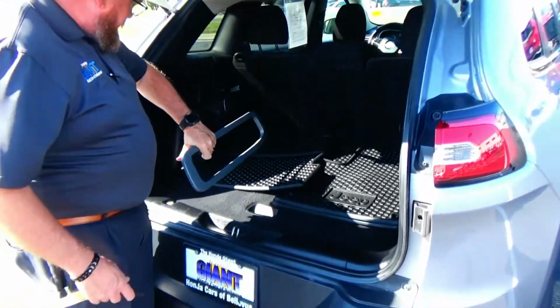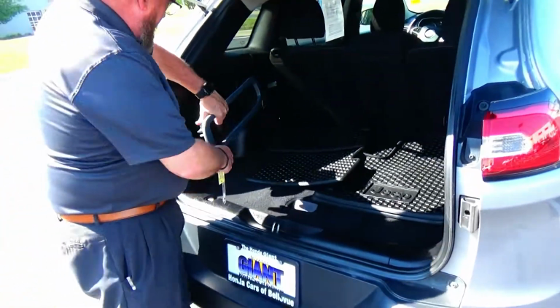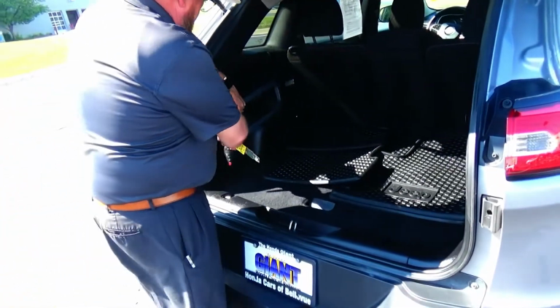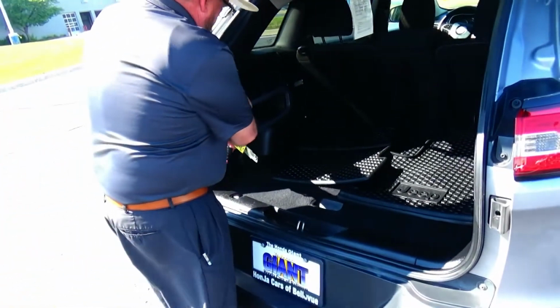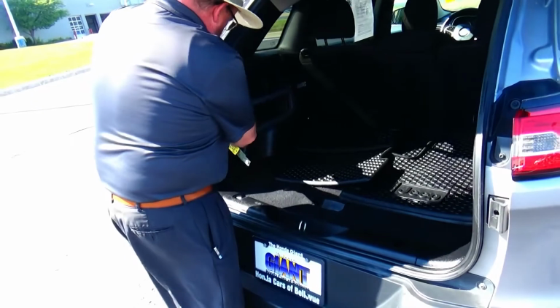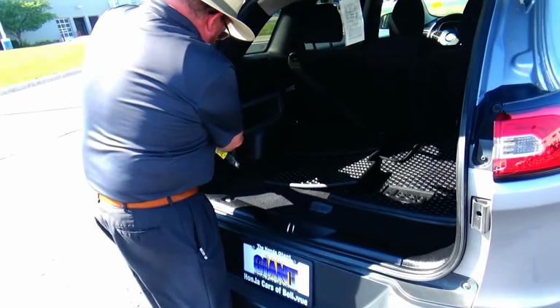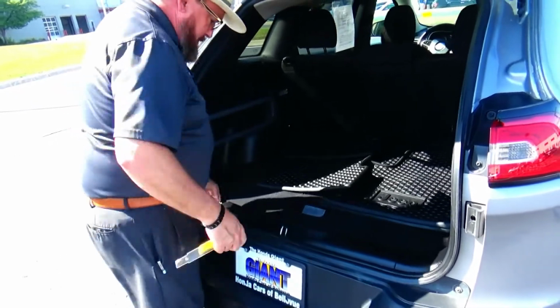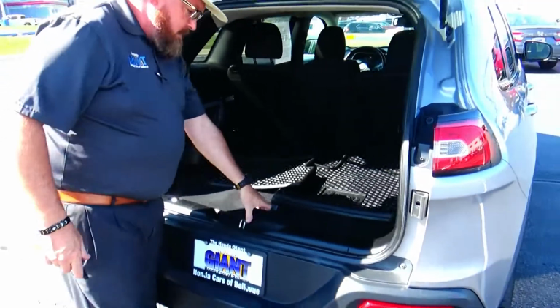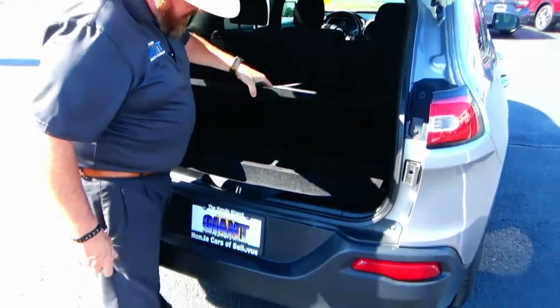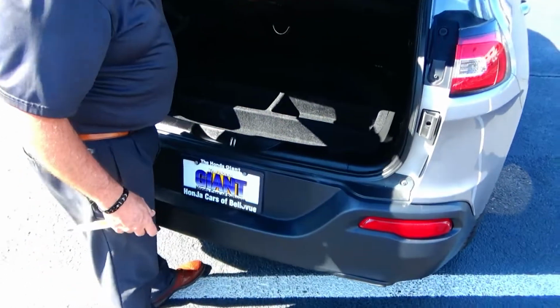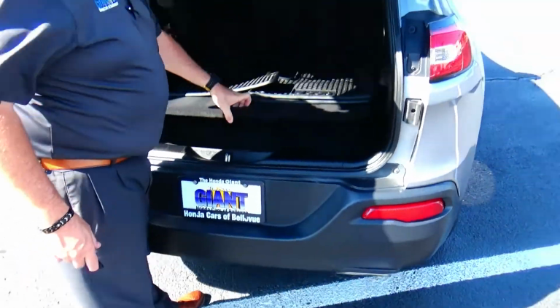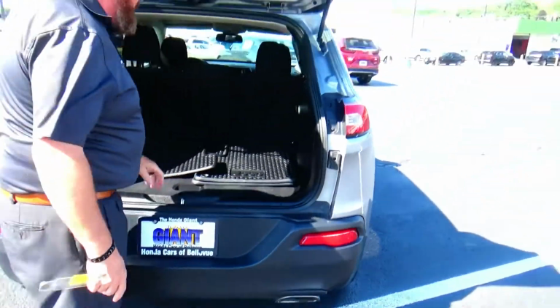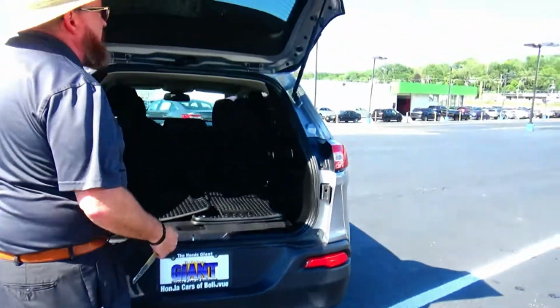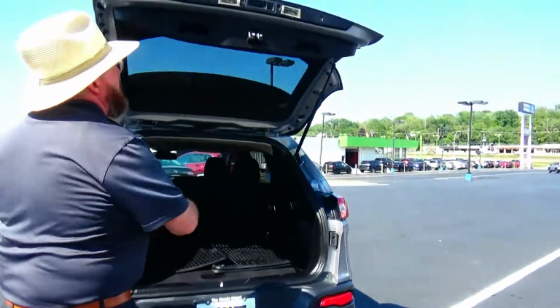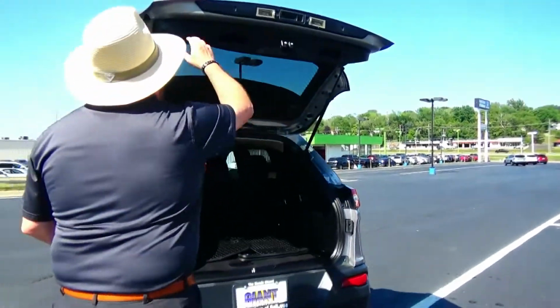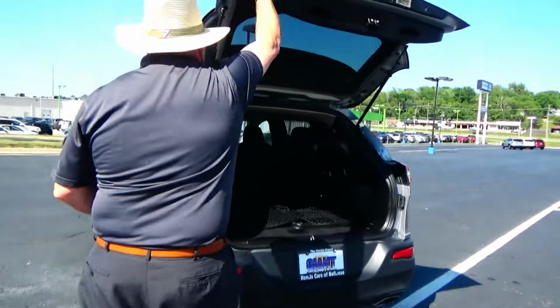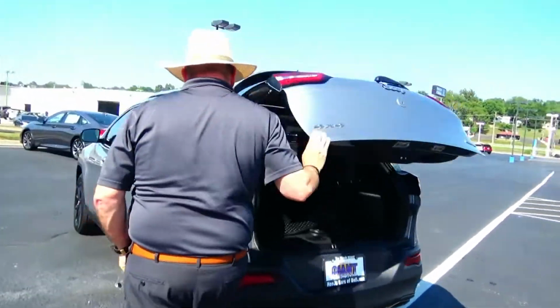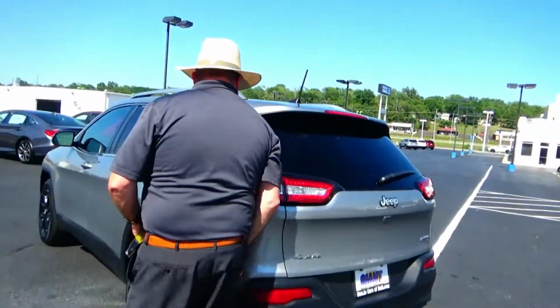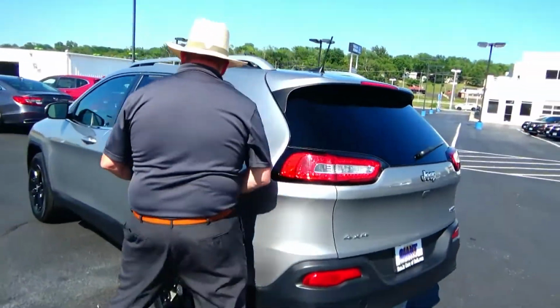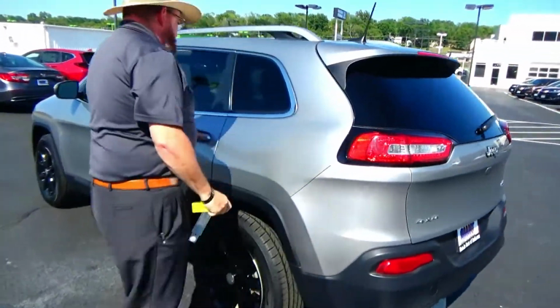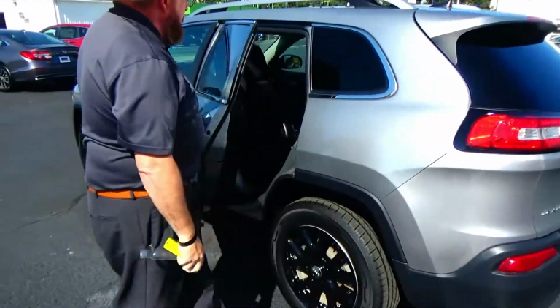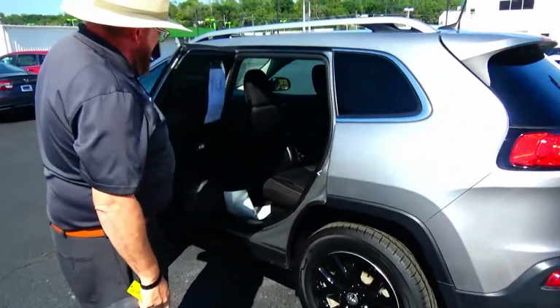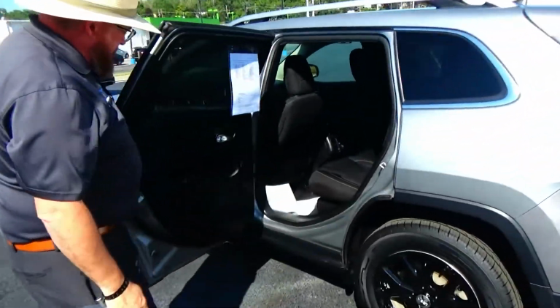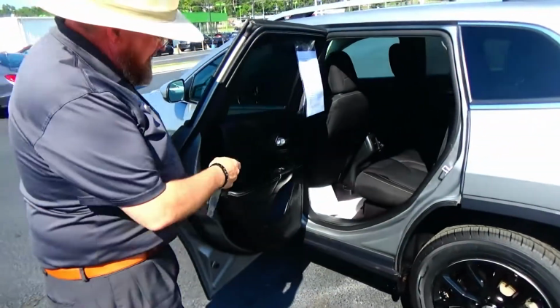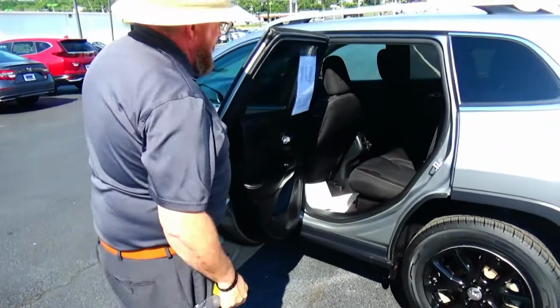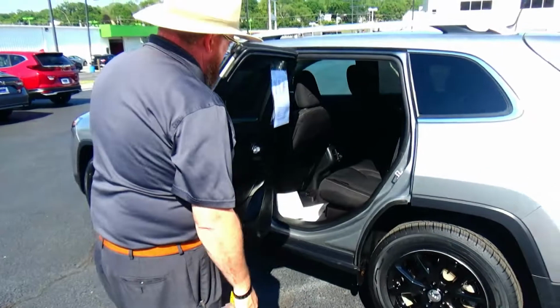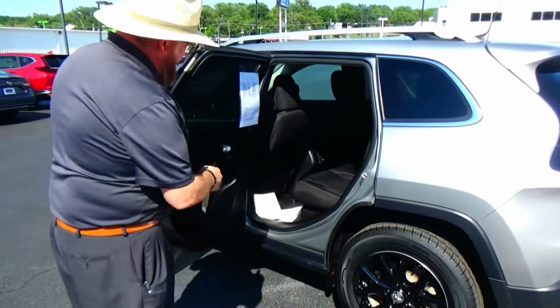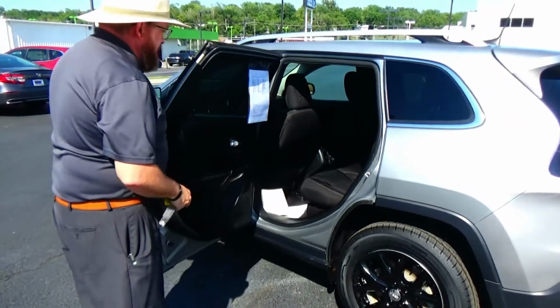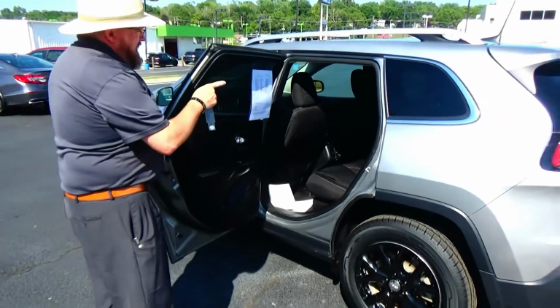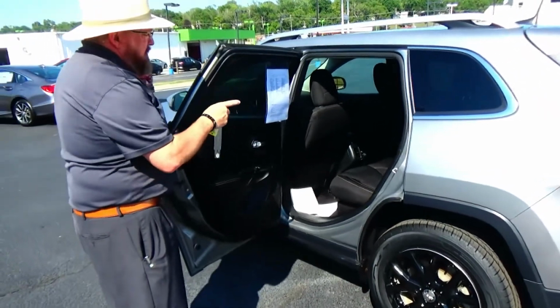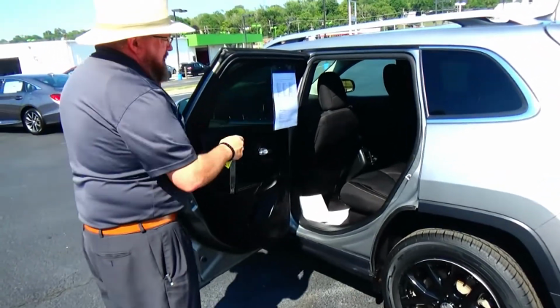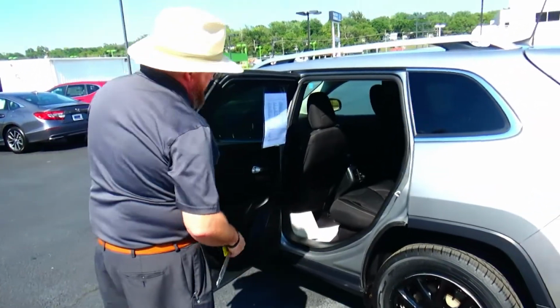Storage handle, spare tire, jack and tools are underneath. The Jeep is a box-adapter vehicle with lots of leg room and space. Optional rear center armrest with cup holders, latch system.